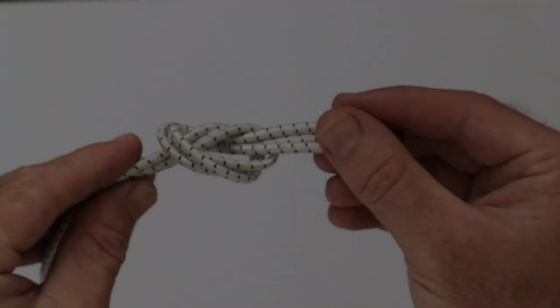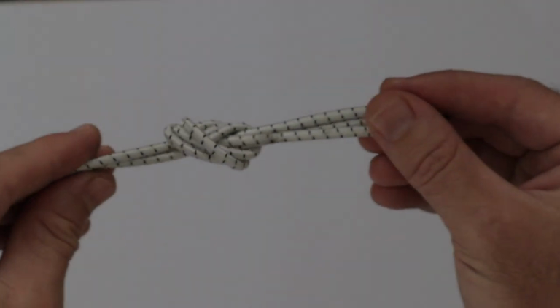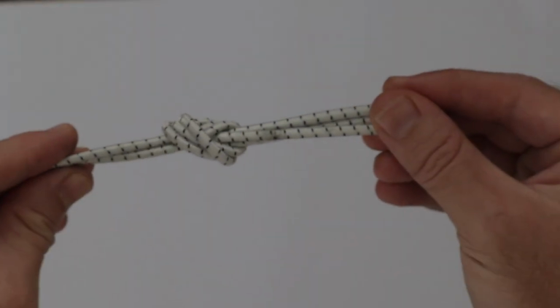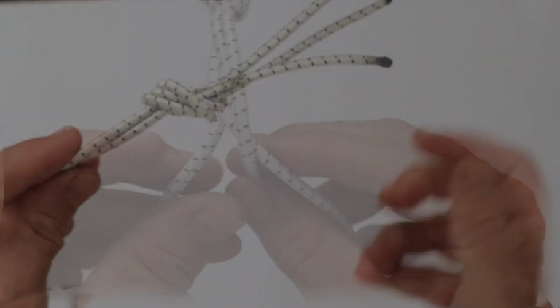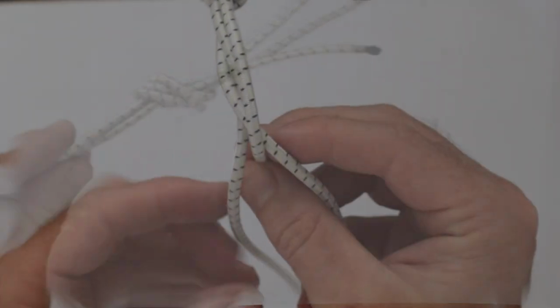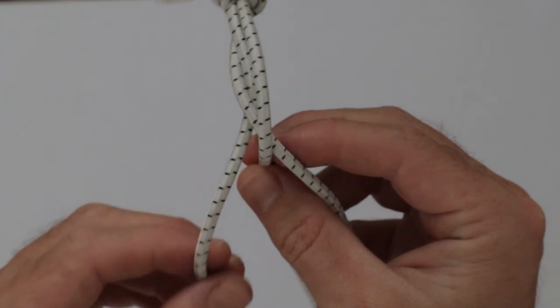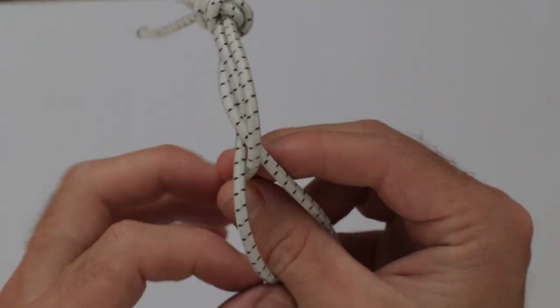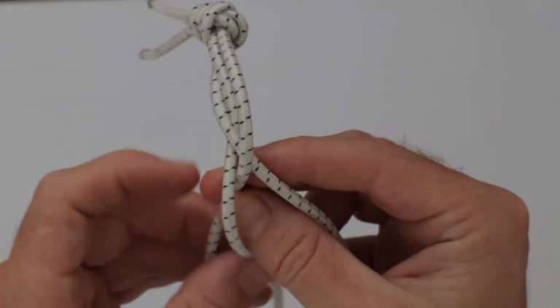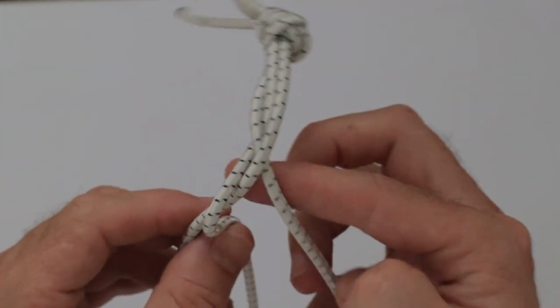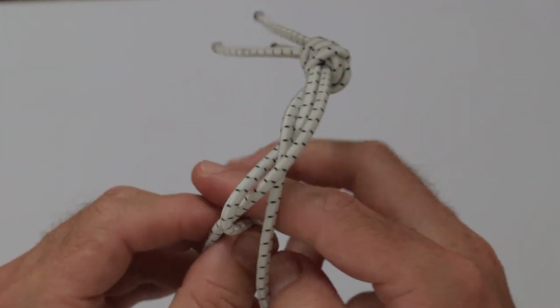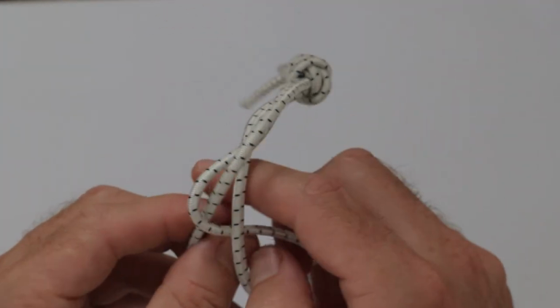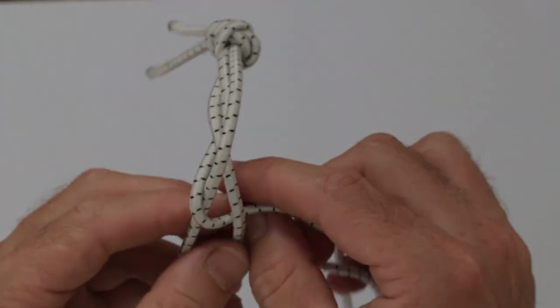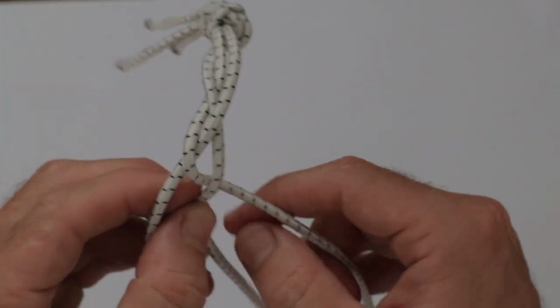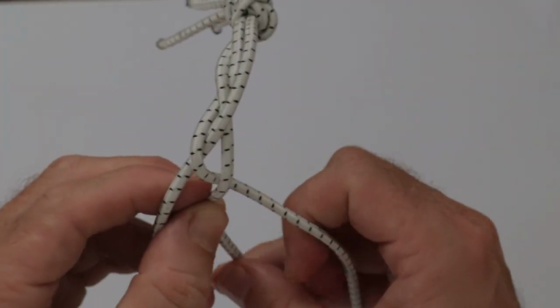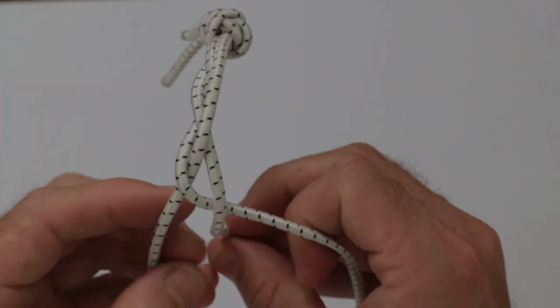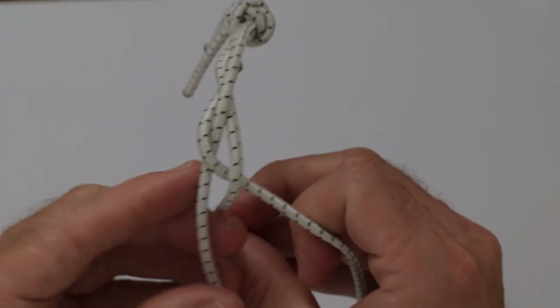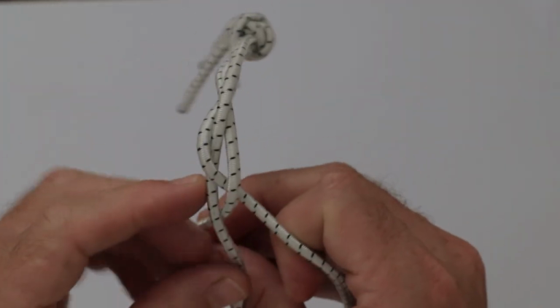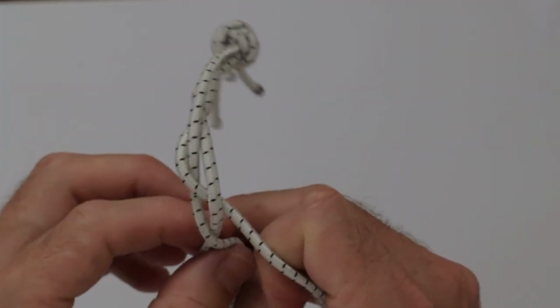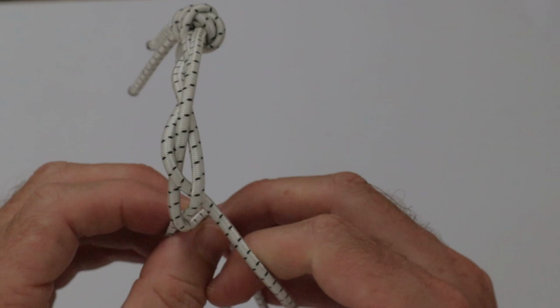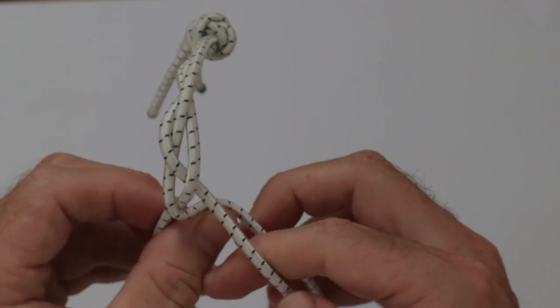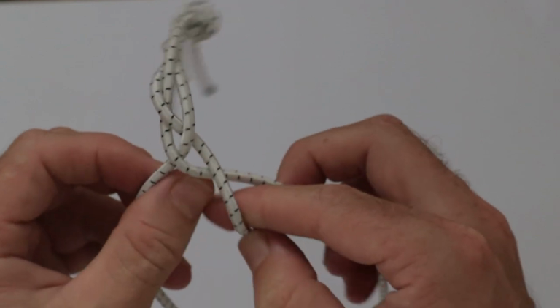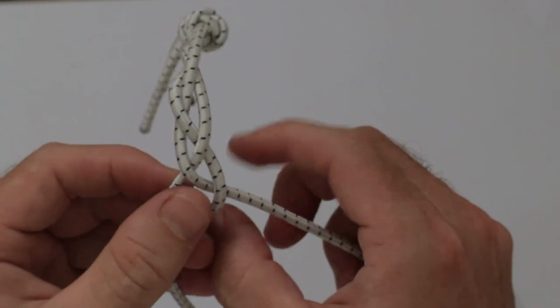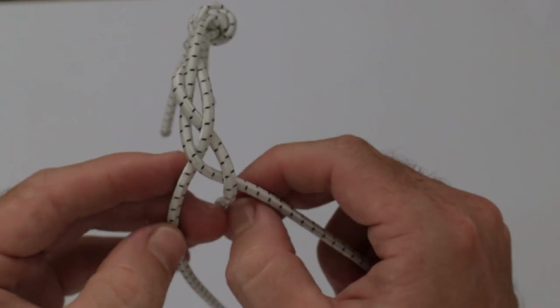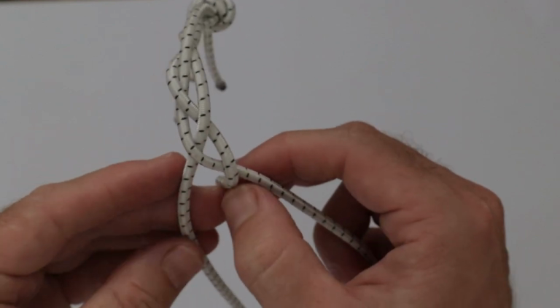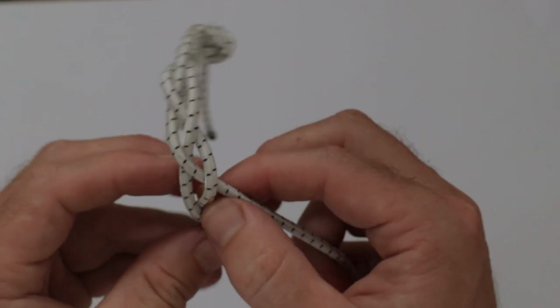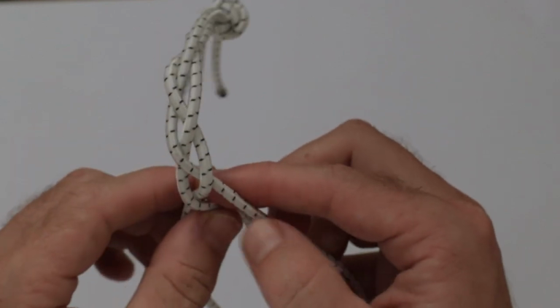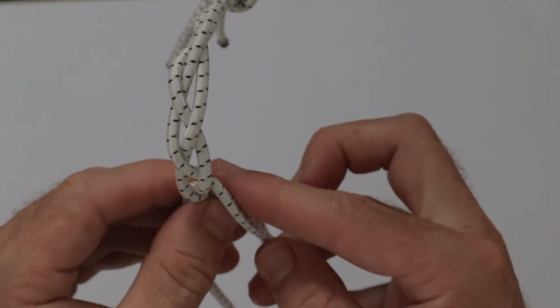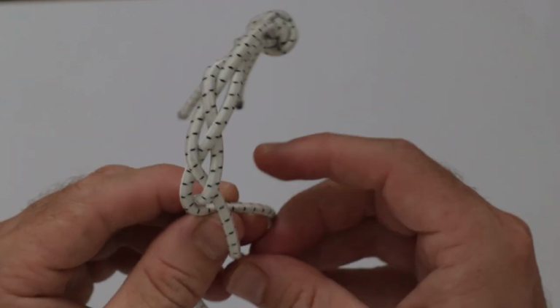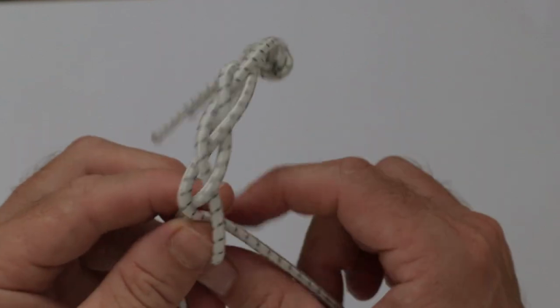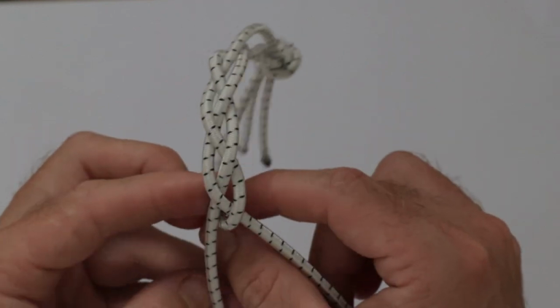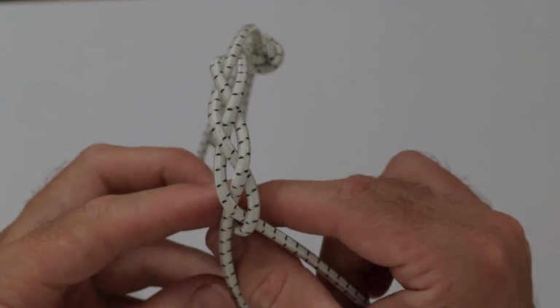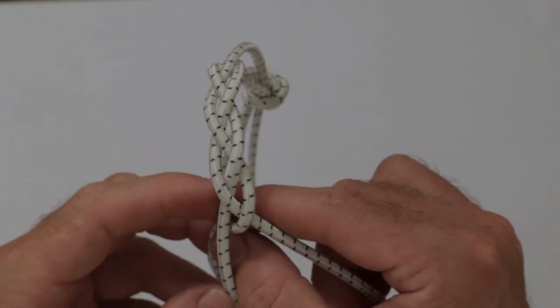Now, tie the 3 lengths of shock cord together at one end and start braiding. Keep braiding until the entire length is tightly braided. A tight braid will ensure garments are held securely between the elastic shock cord.